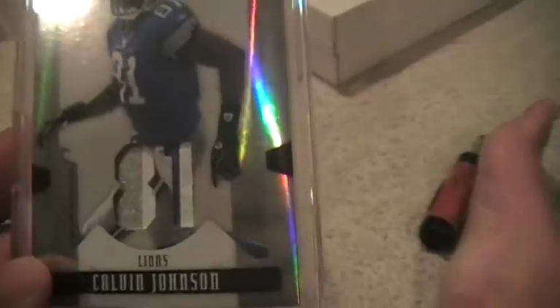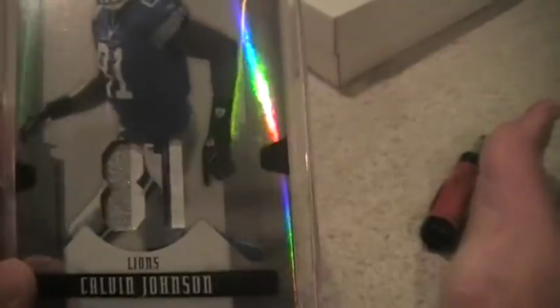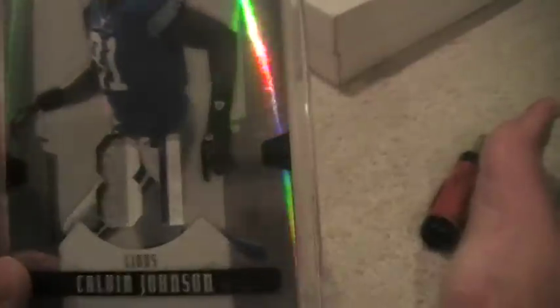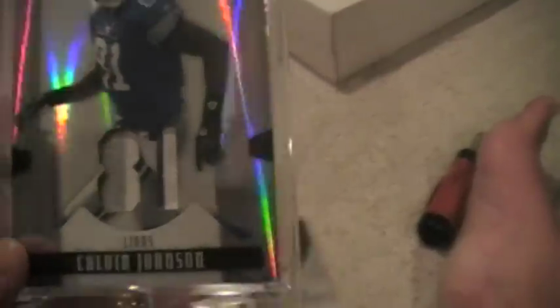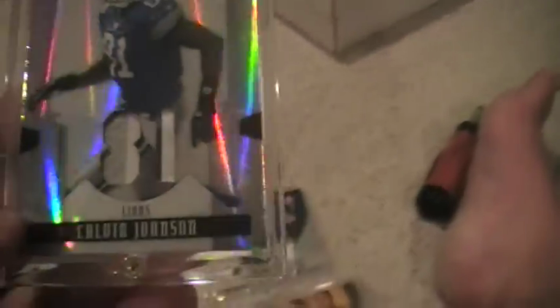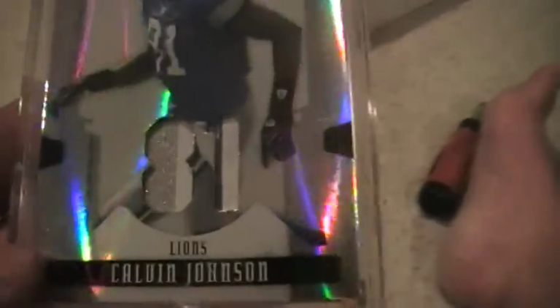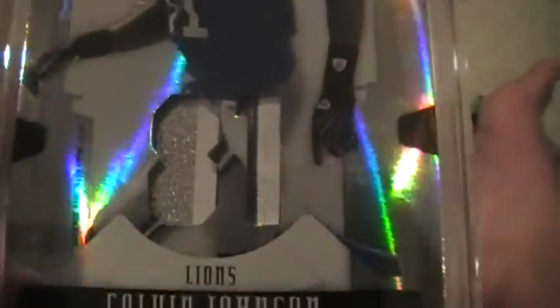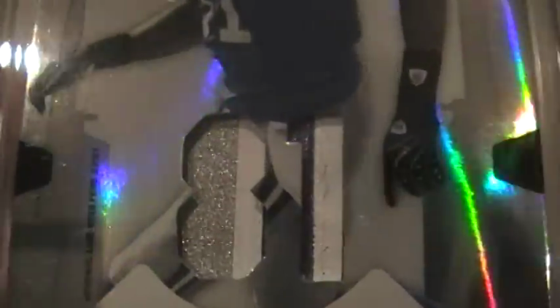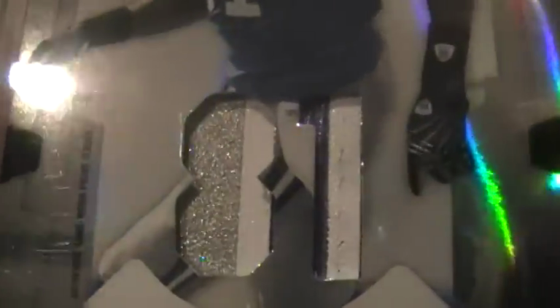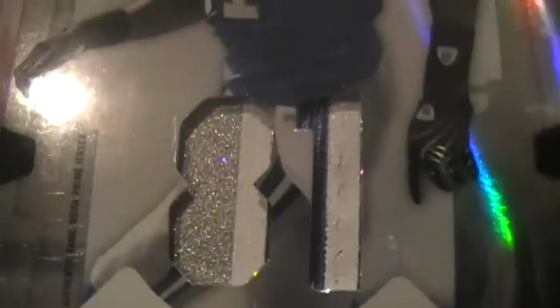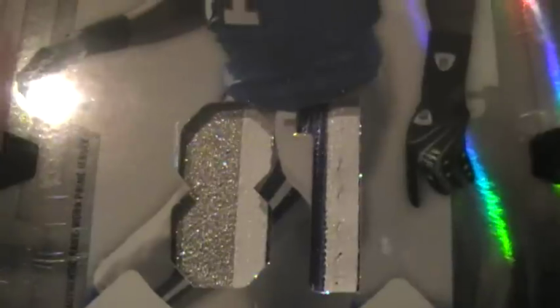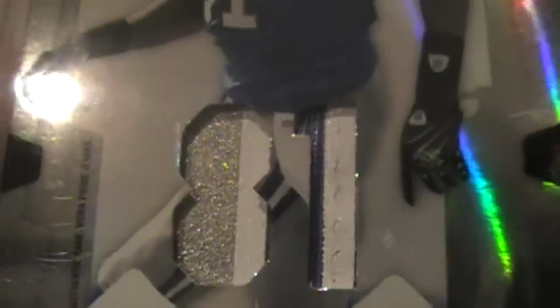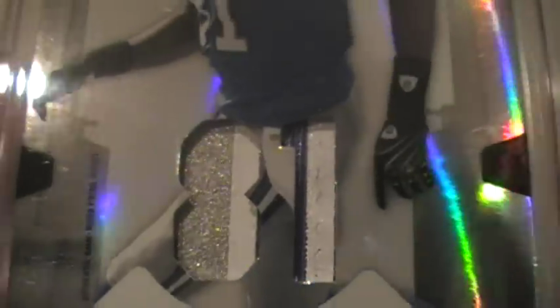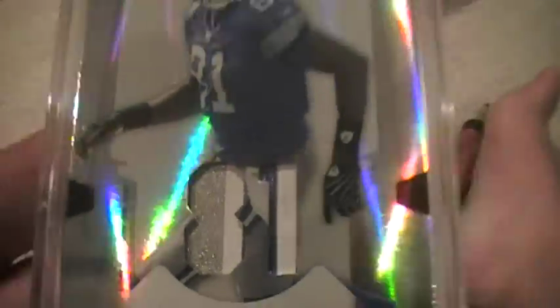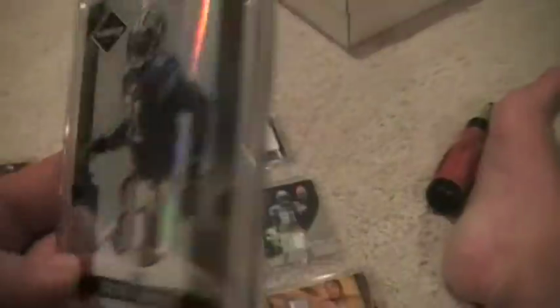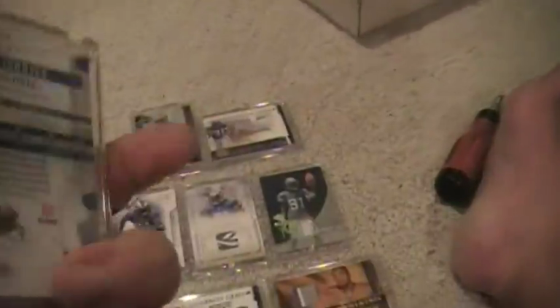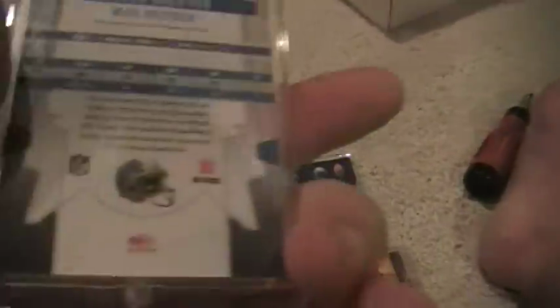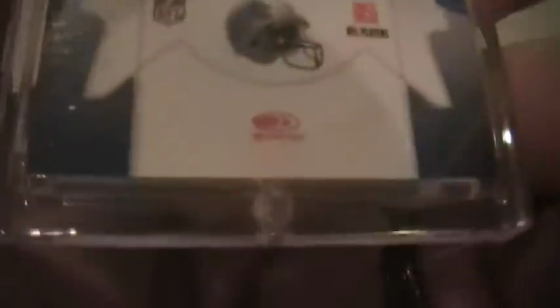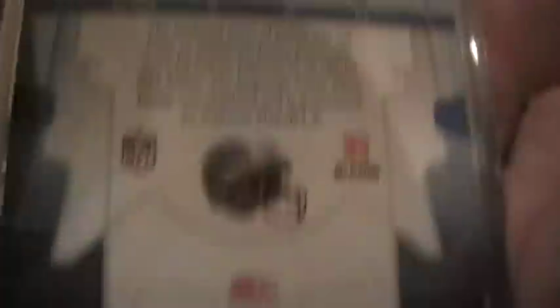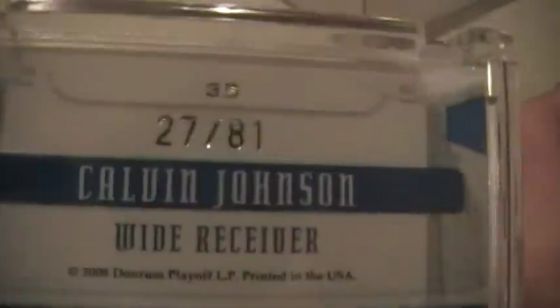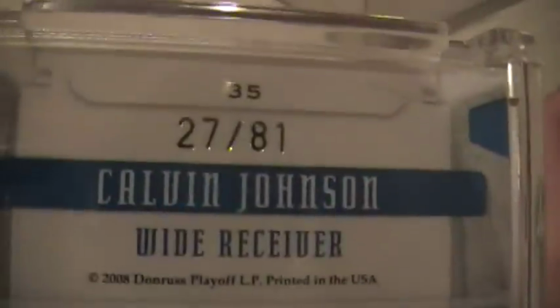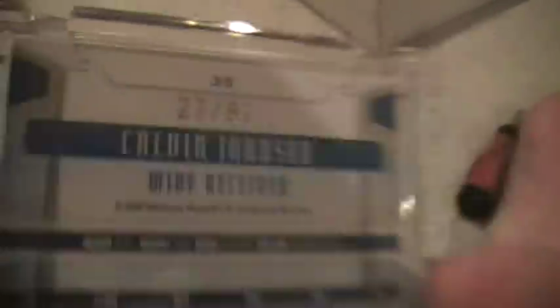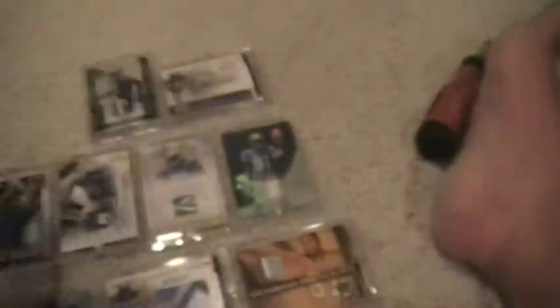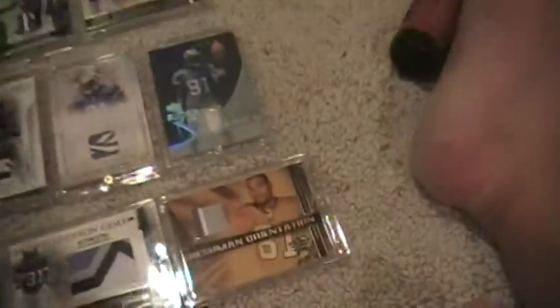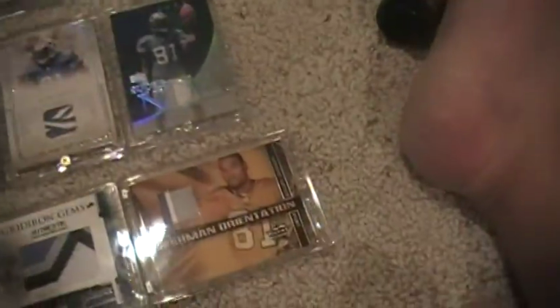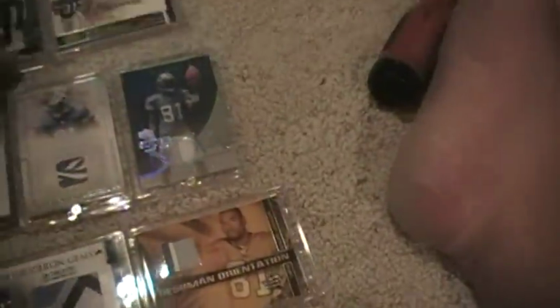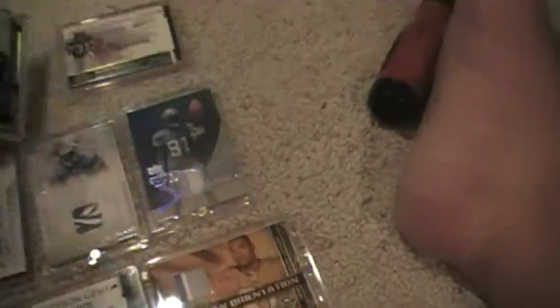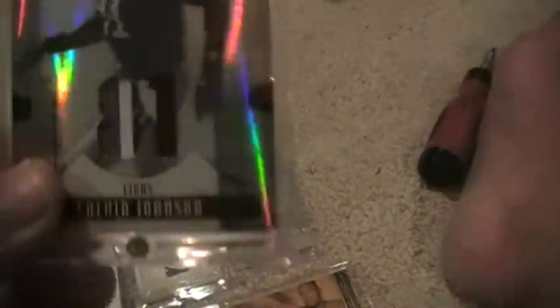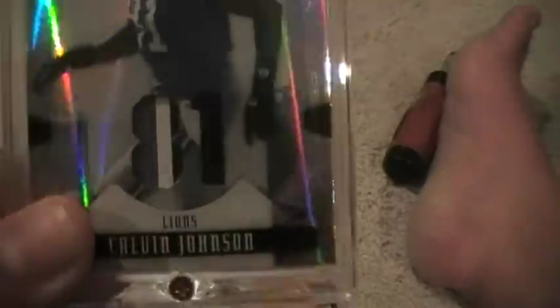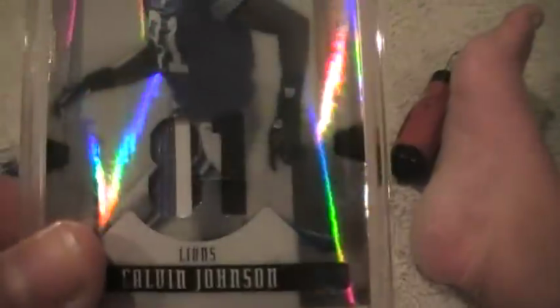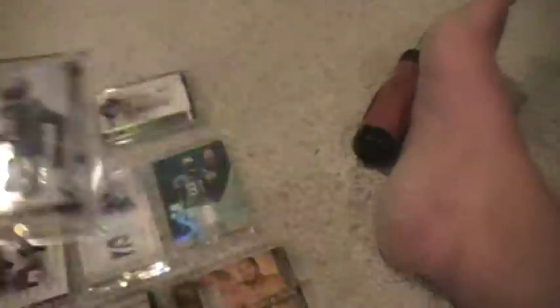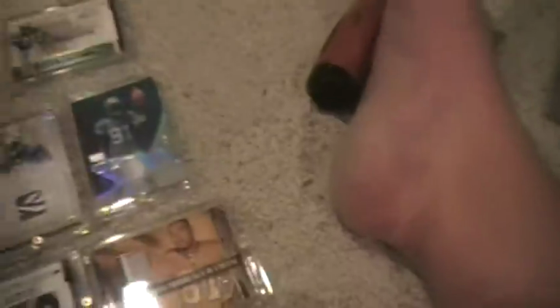2008 Leaf. Three color, no patch, numbered out of 81. And another one, numbered out of 81.